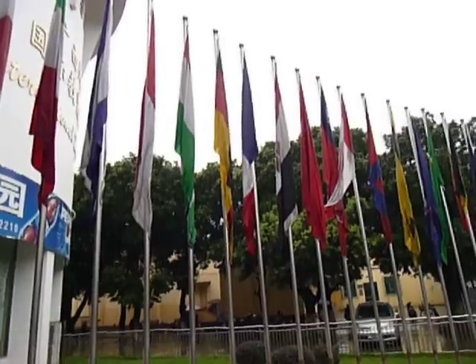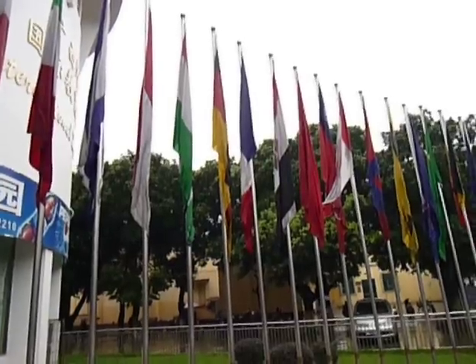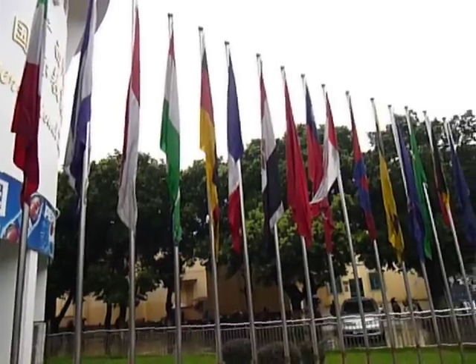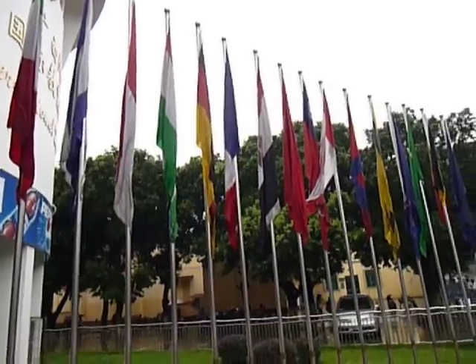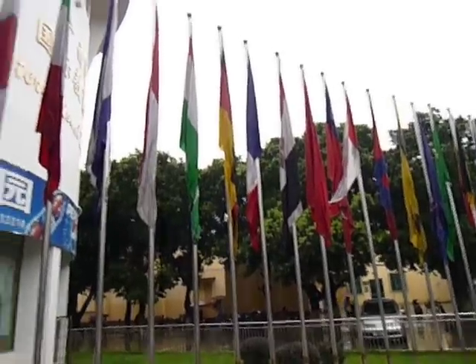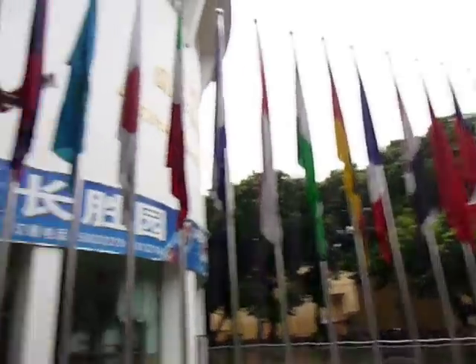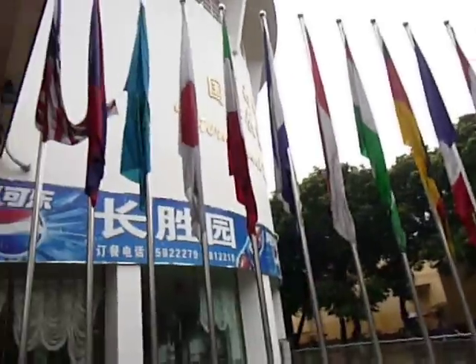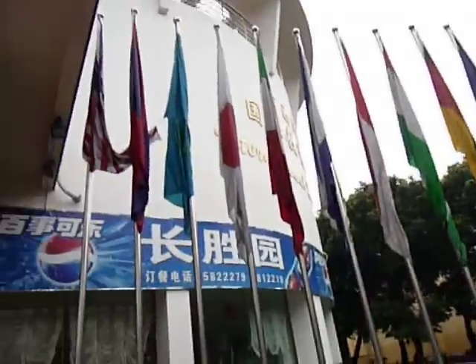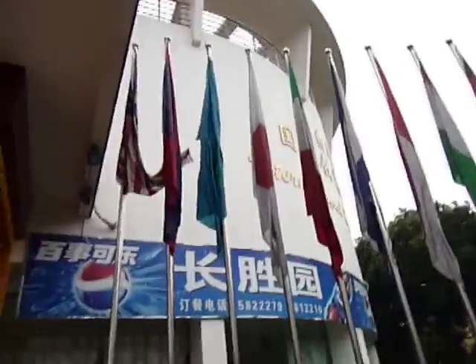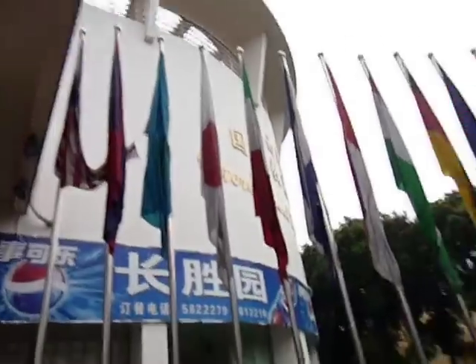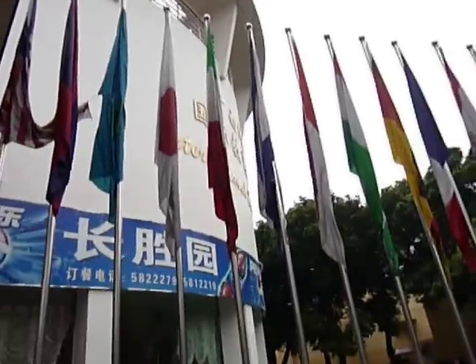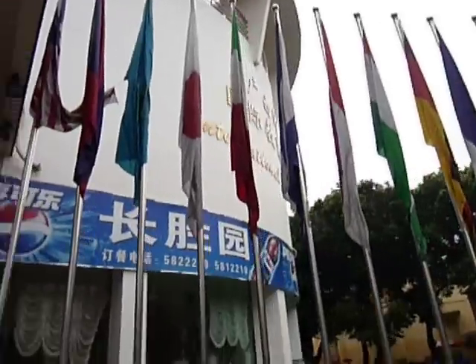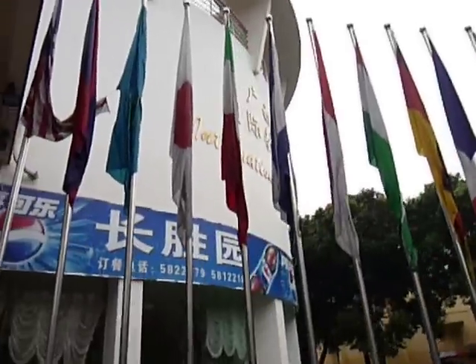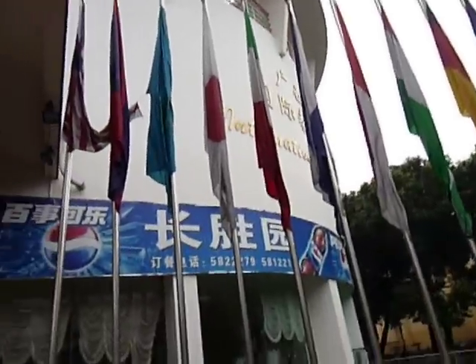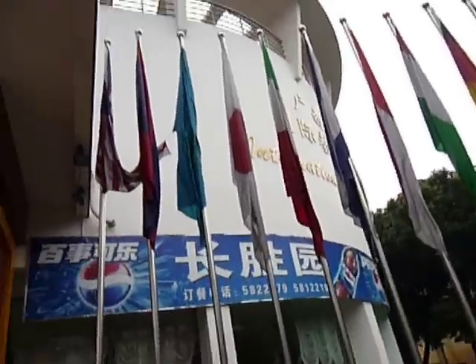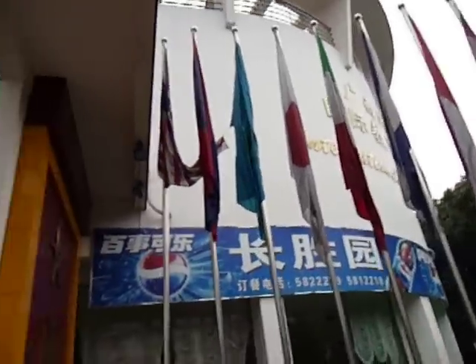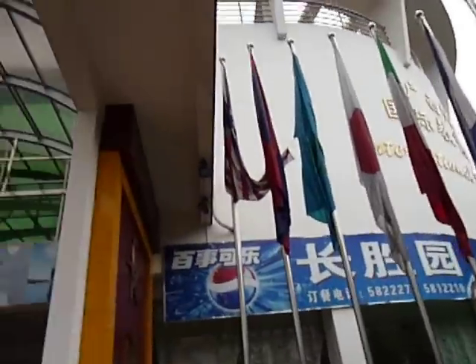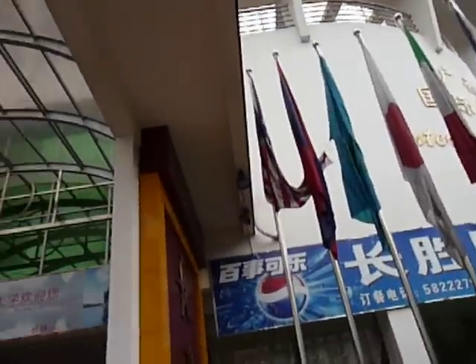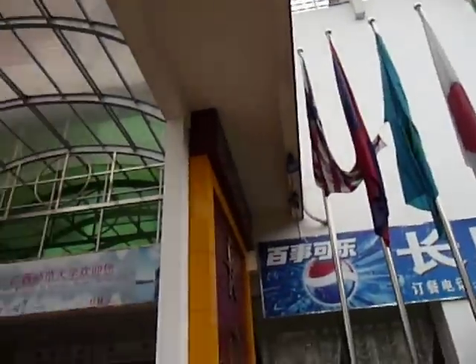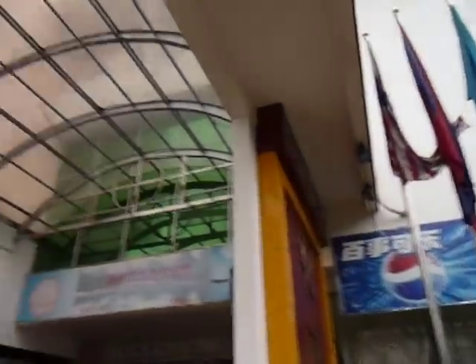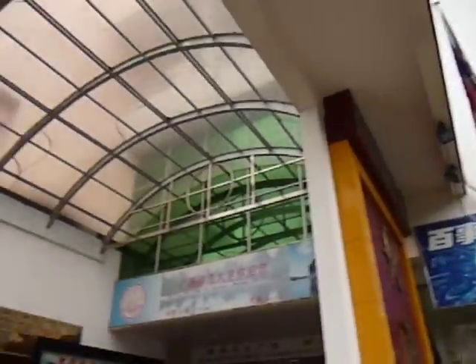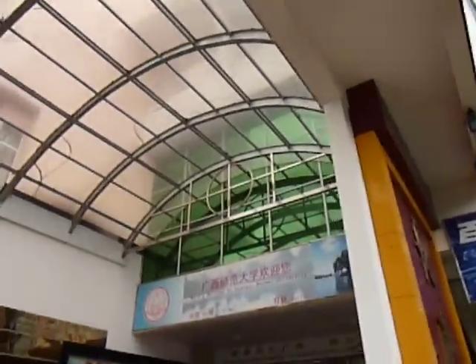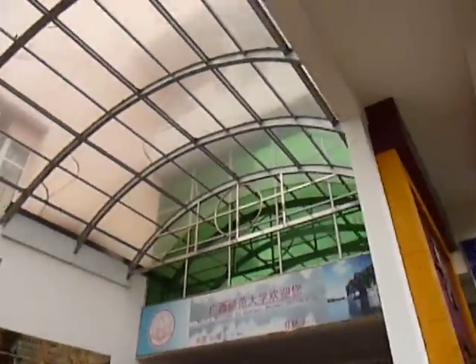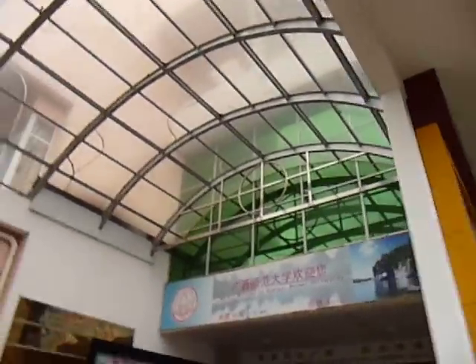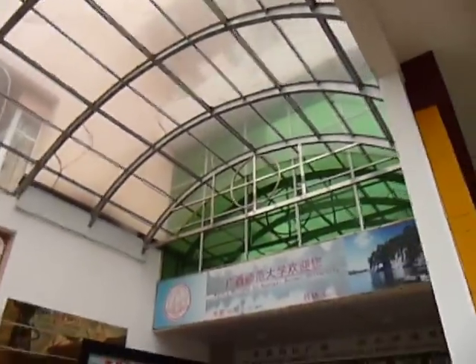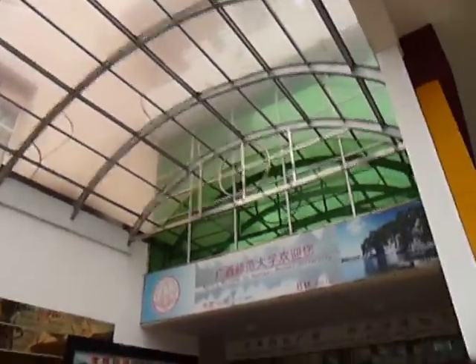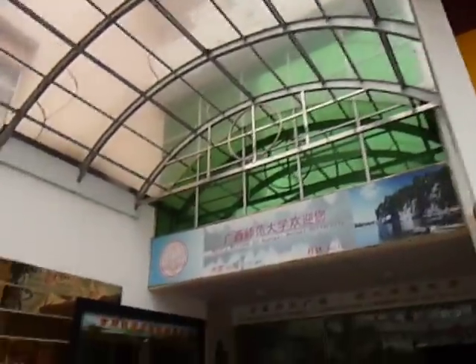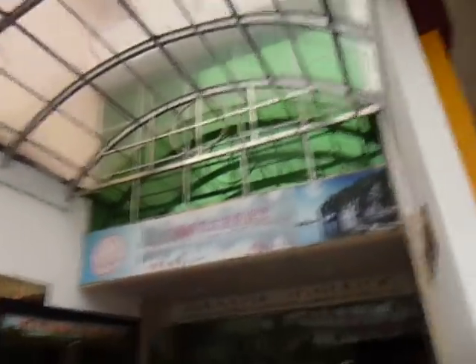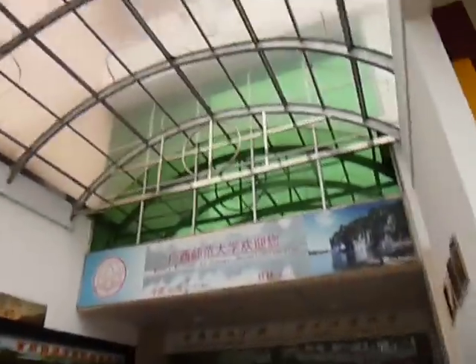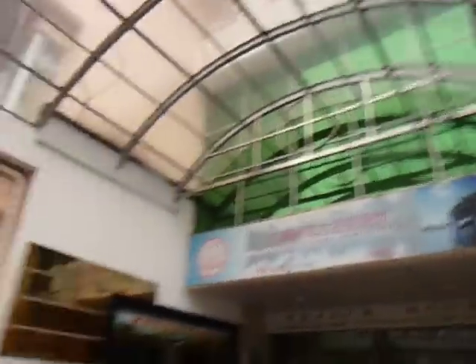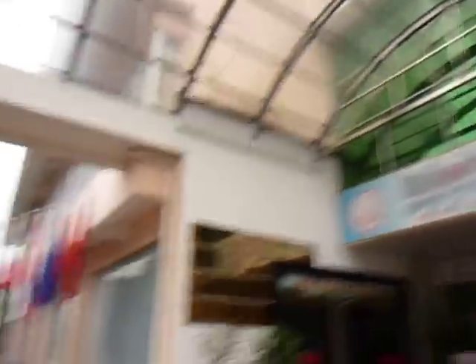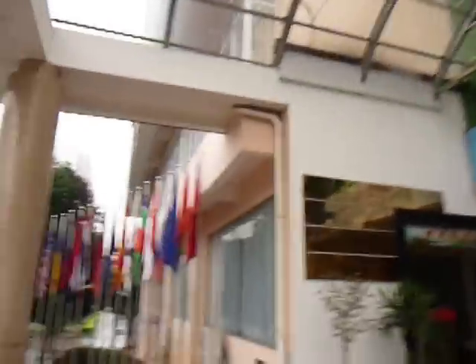This is the International Education Dorm of the Guangxi Normal University, and this is a tour. This is the entrance.